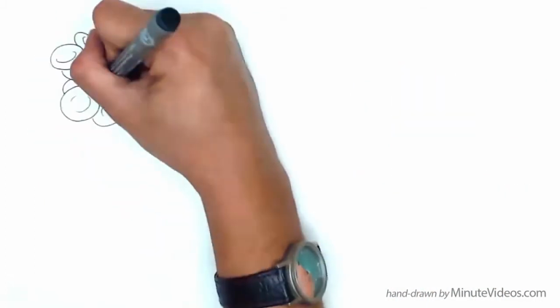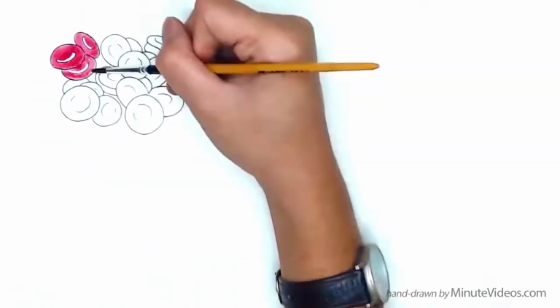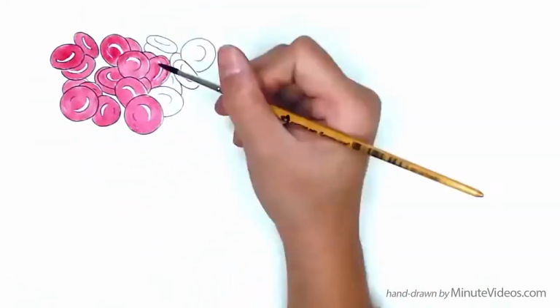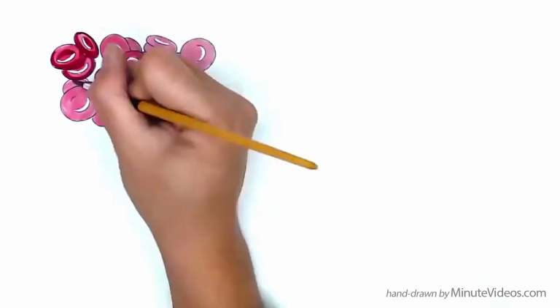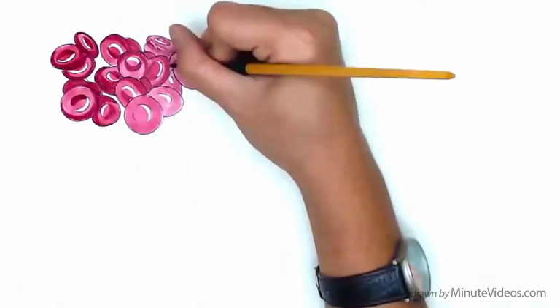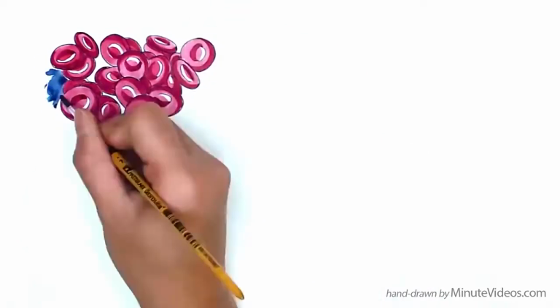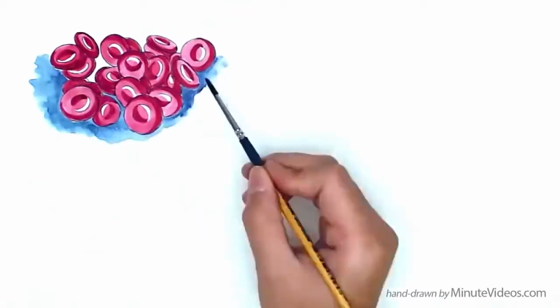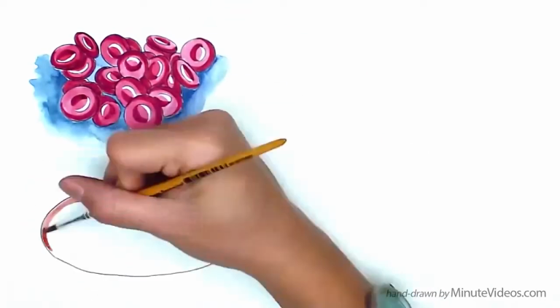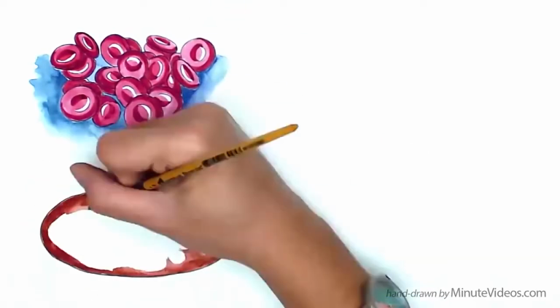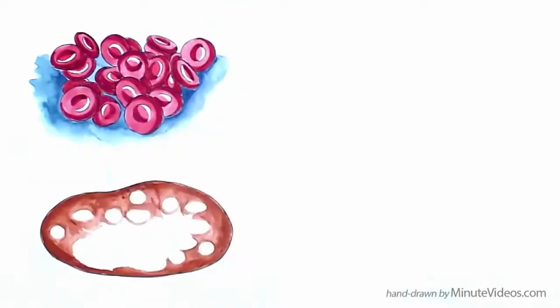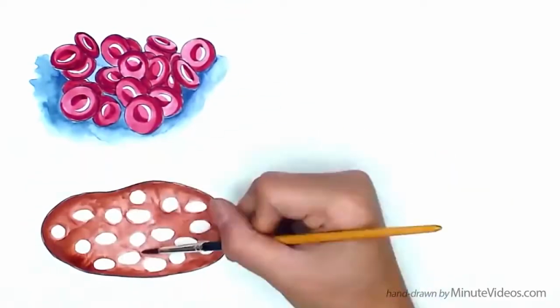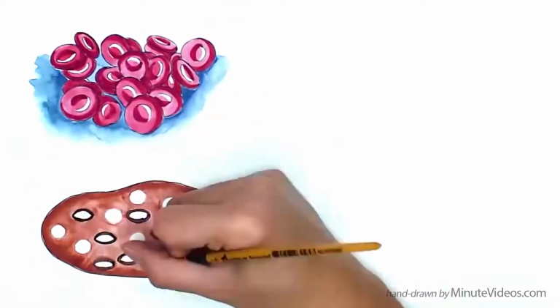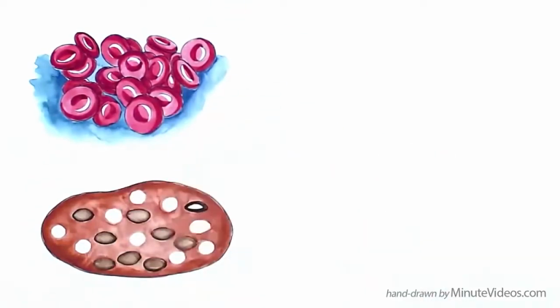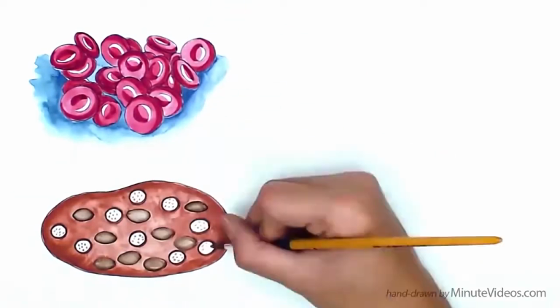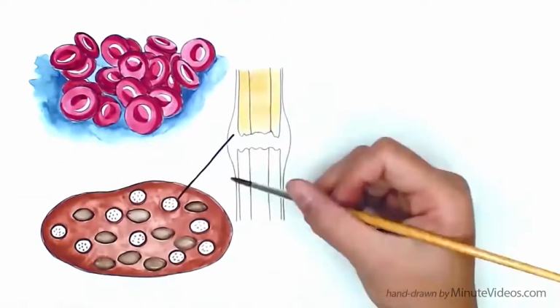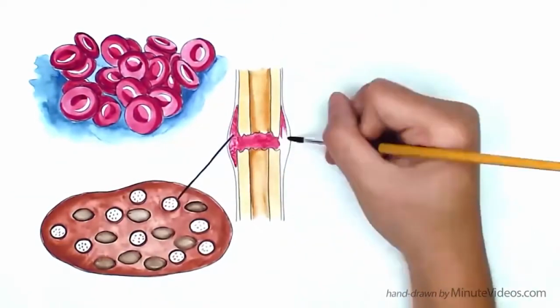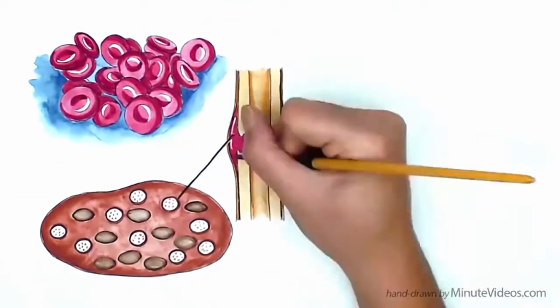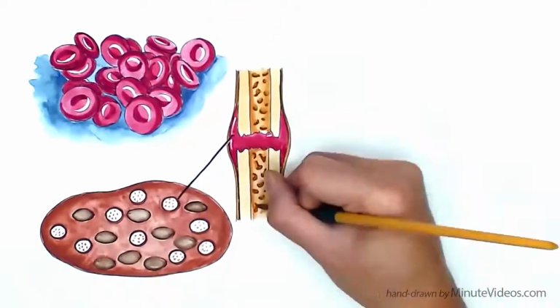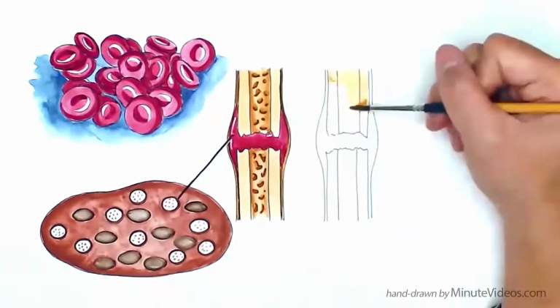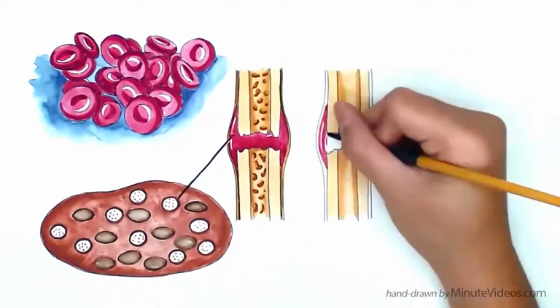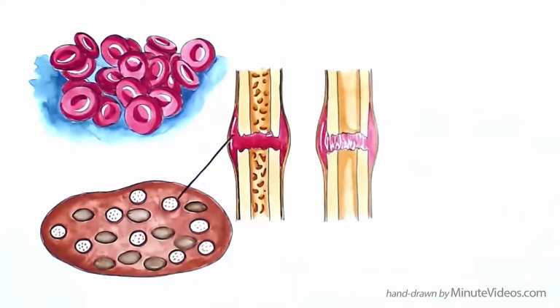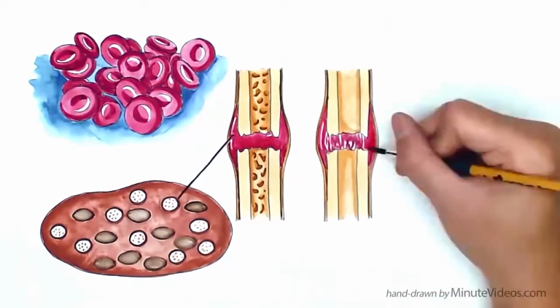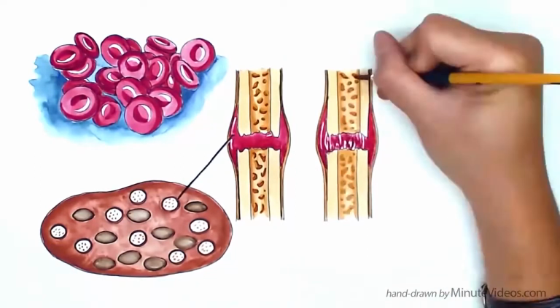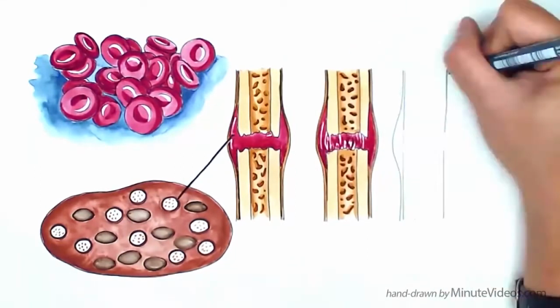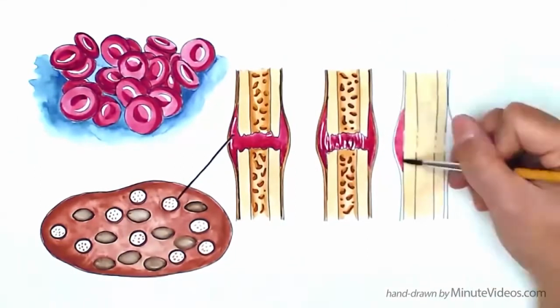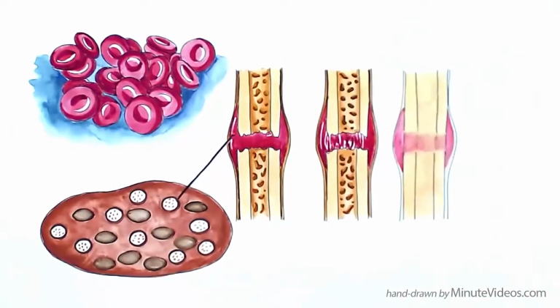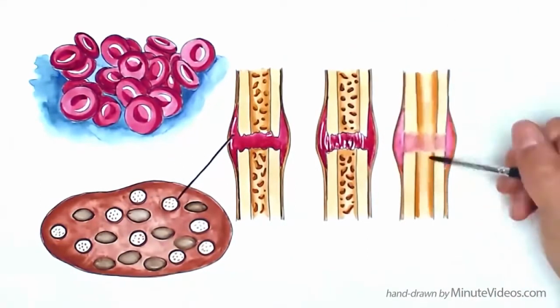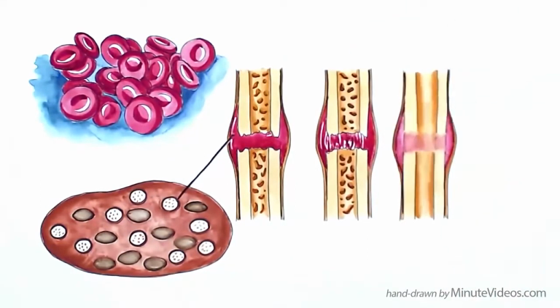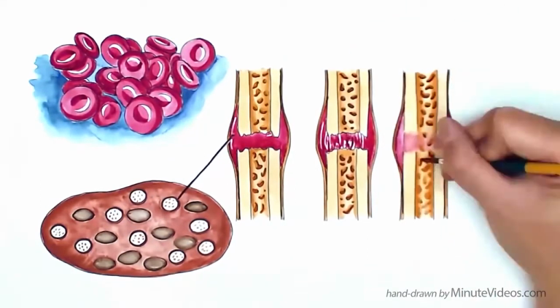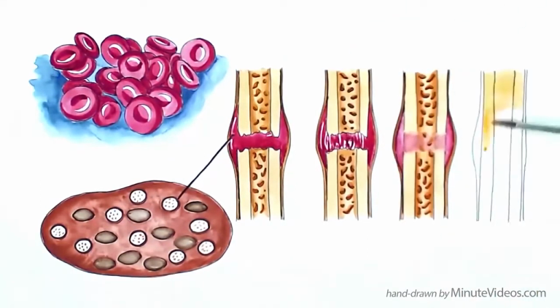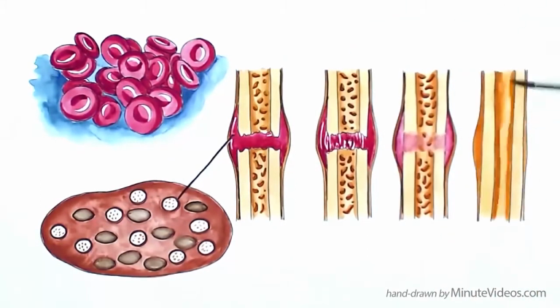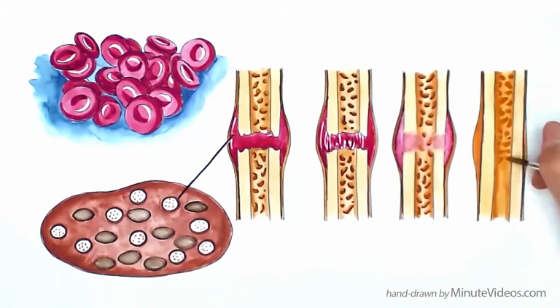Platelets contain pre-packaged growth factors called alpha granules, which they release when they clot around the fracture. These growth factors are an essential requirement in the healing process of bone and soft tissue.